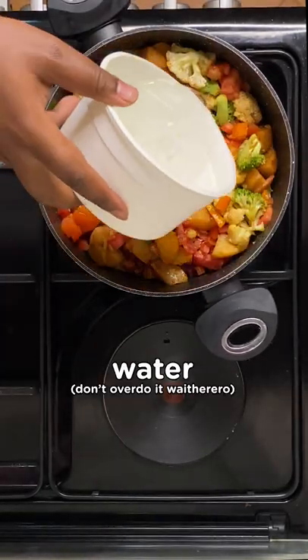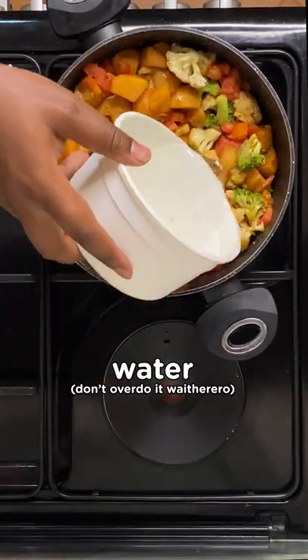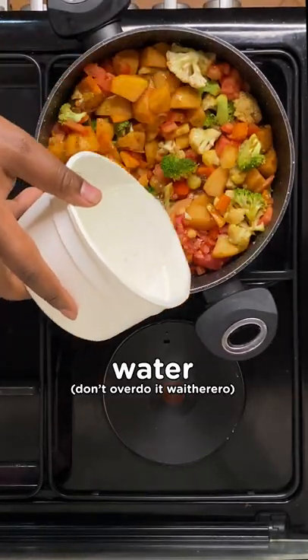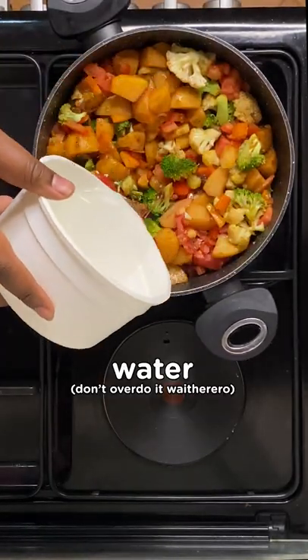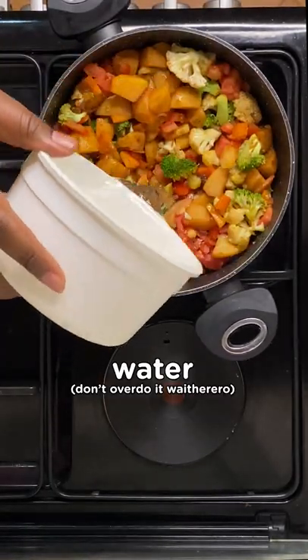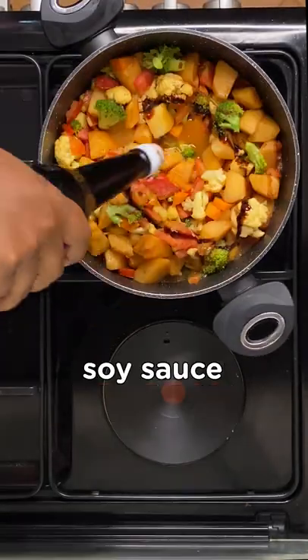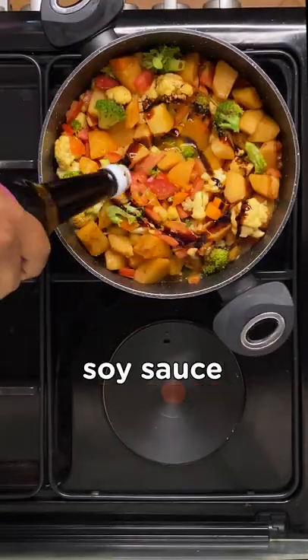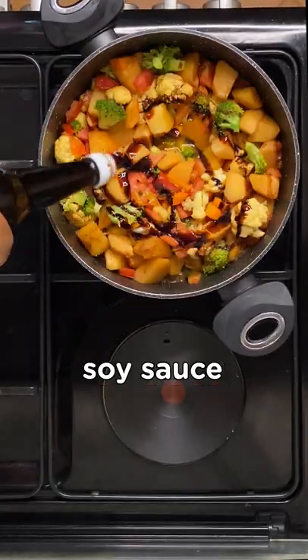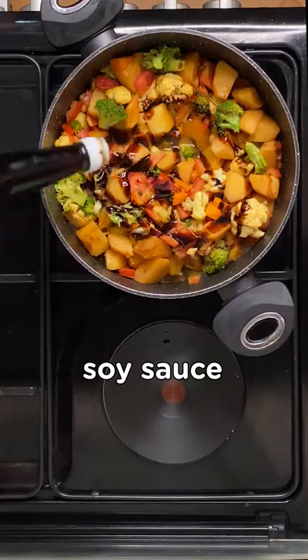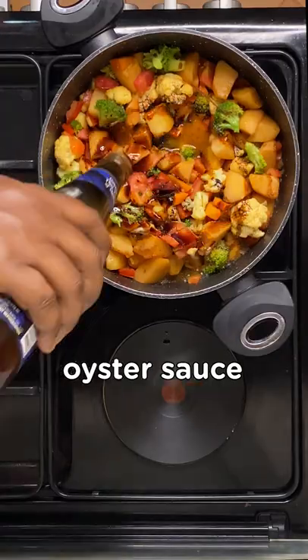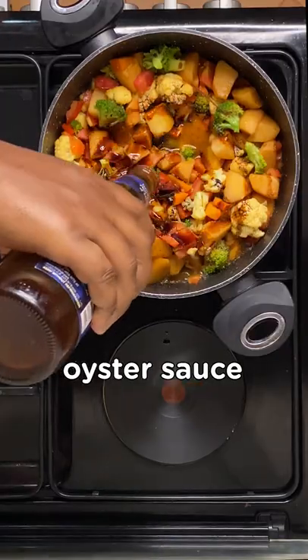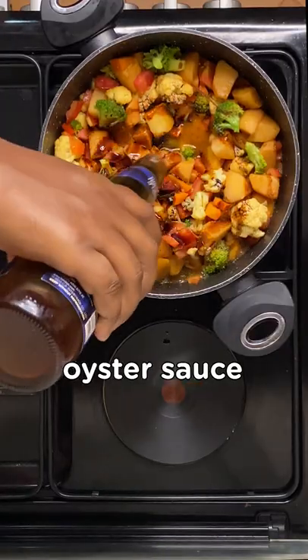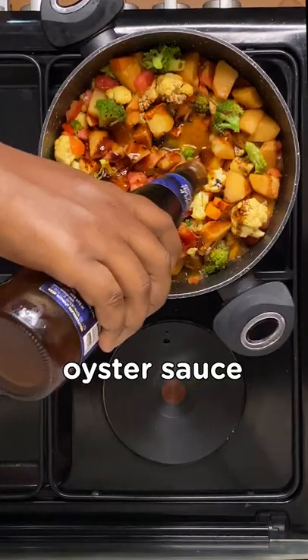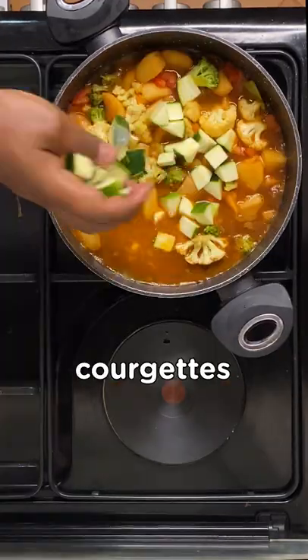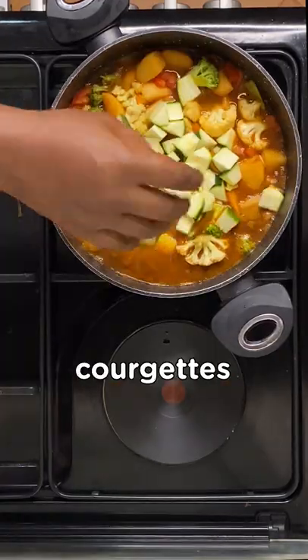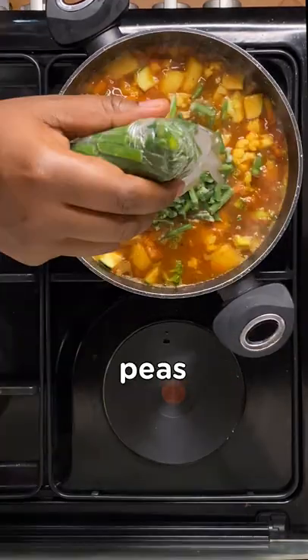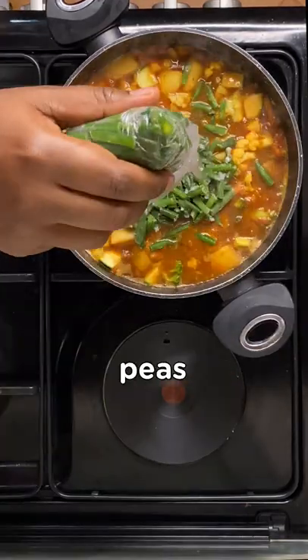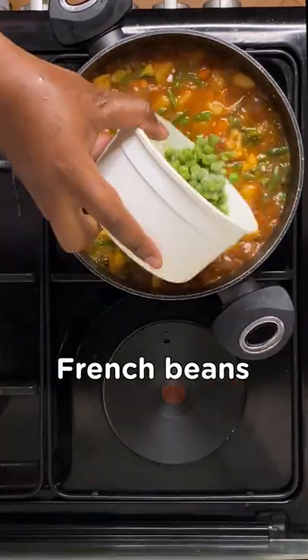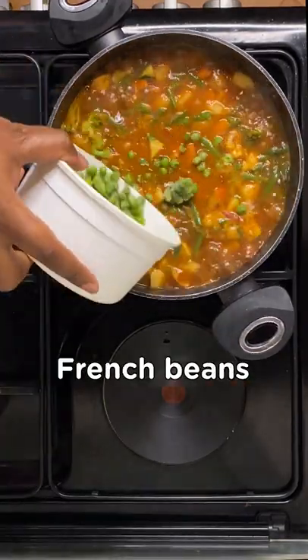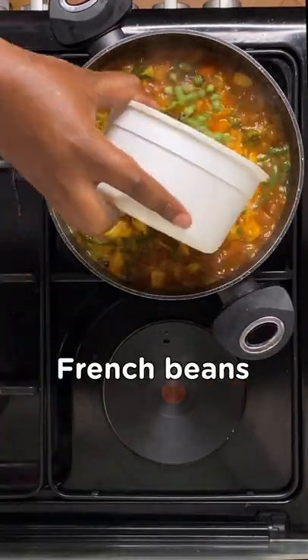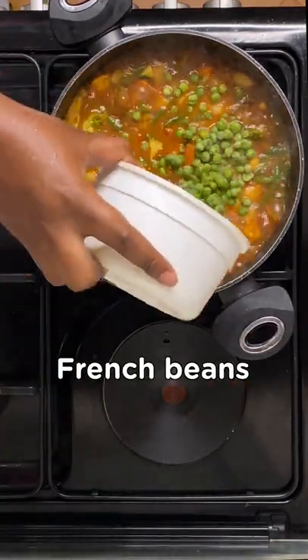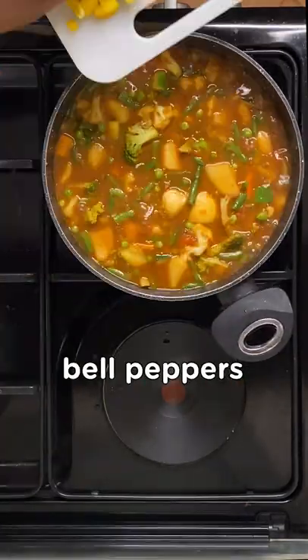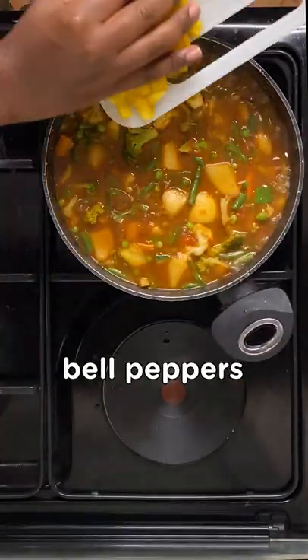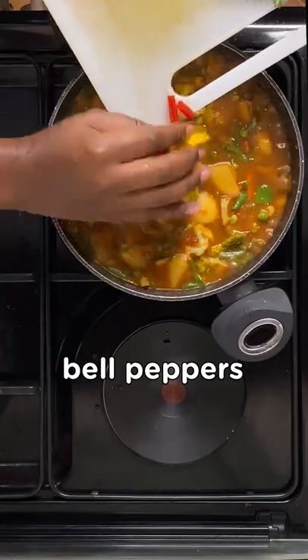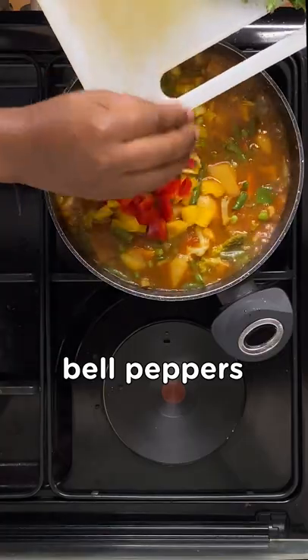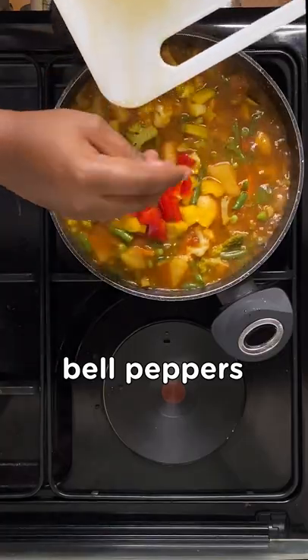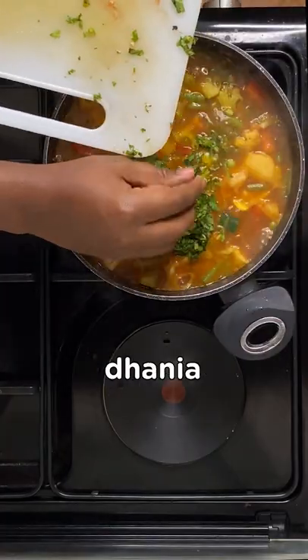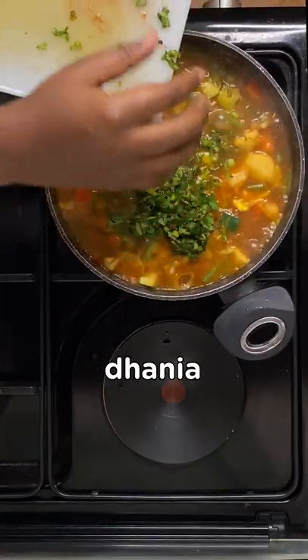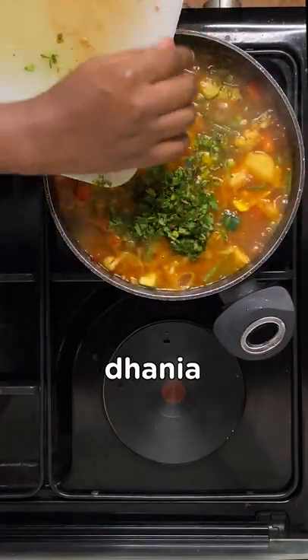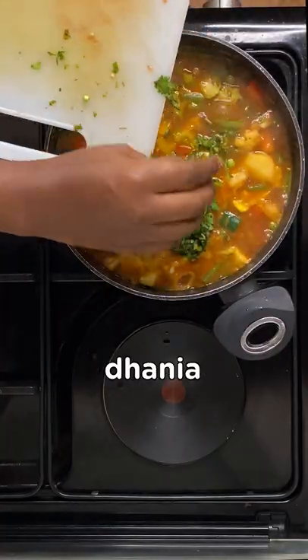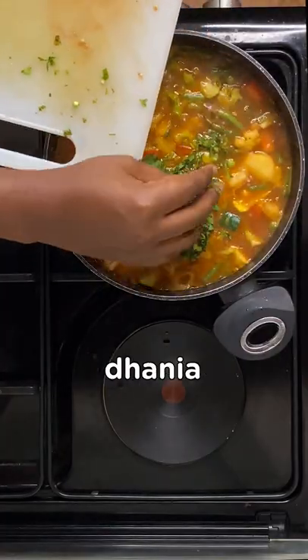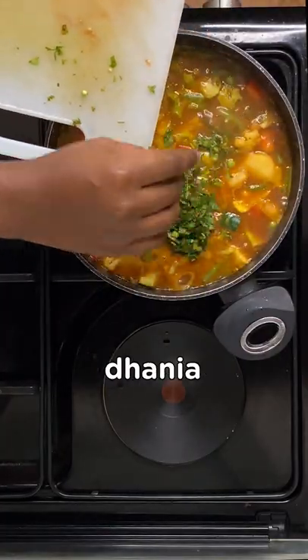Drizzle in some soy sauce and oyster sauce, then add in your courgettes, French beans, and peas. Top it off with some bell peppers and dania, and now it's ready to serve.